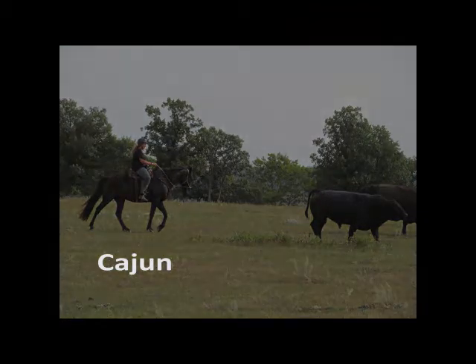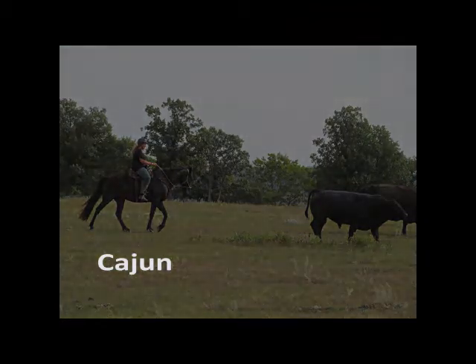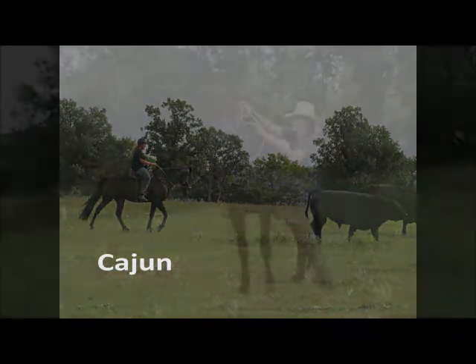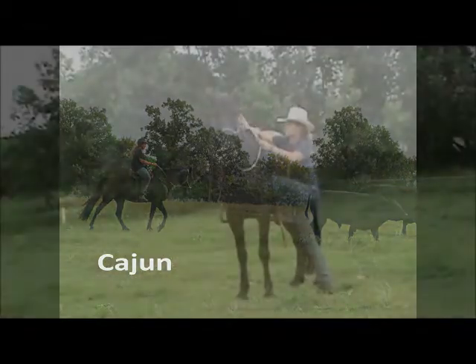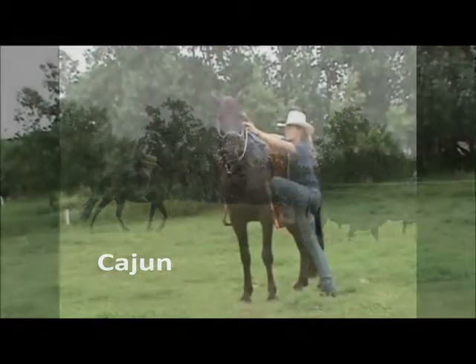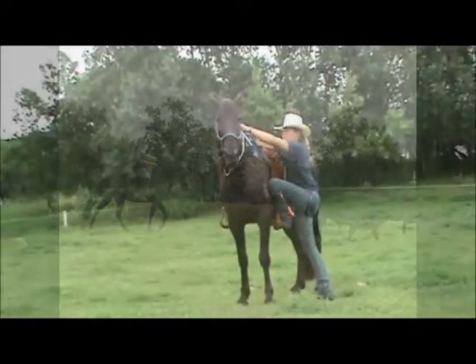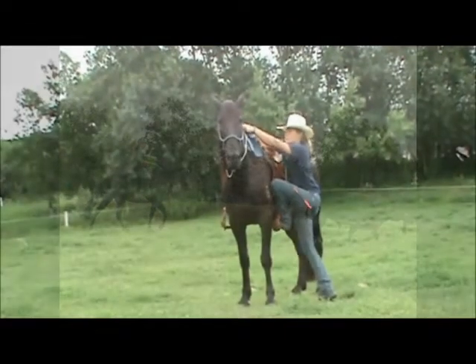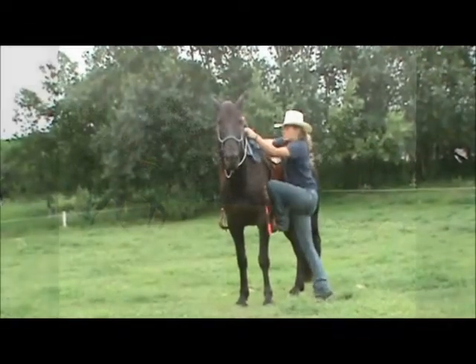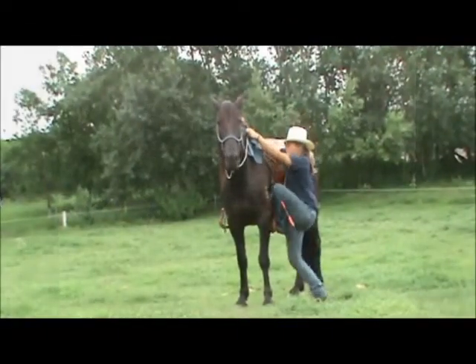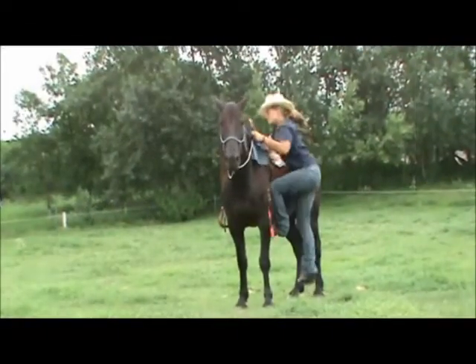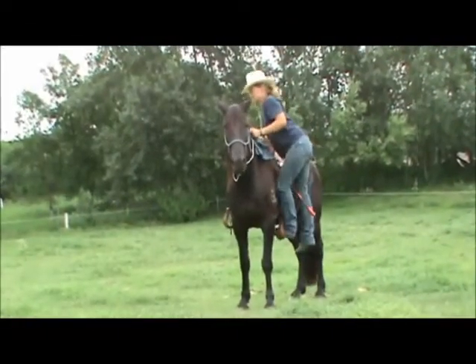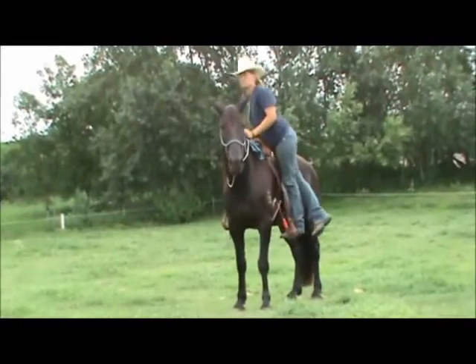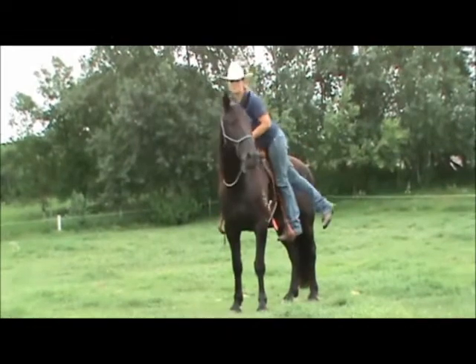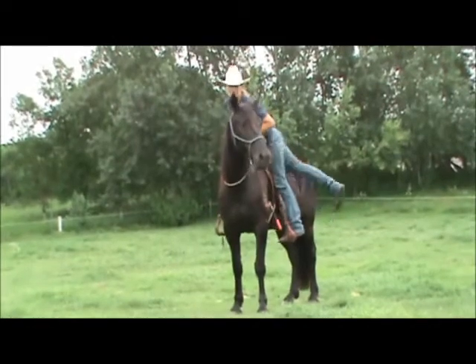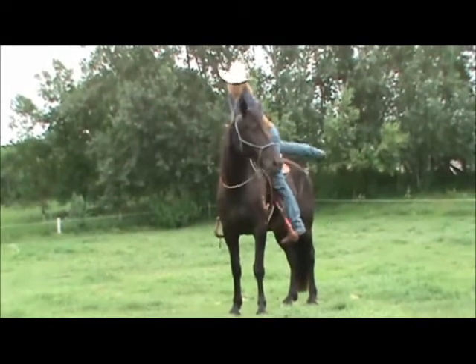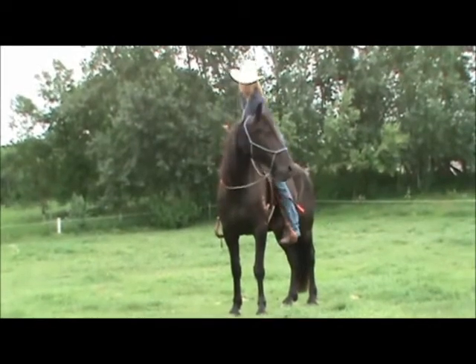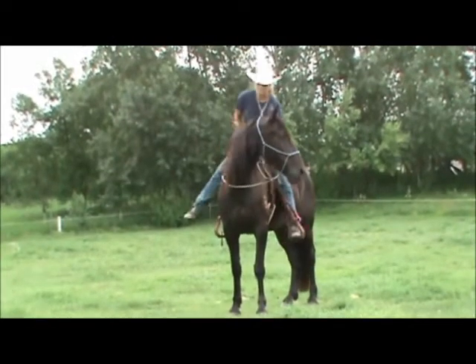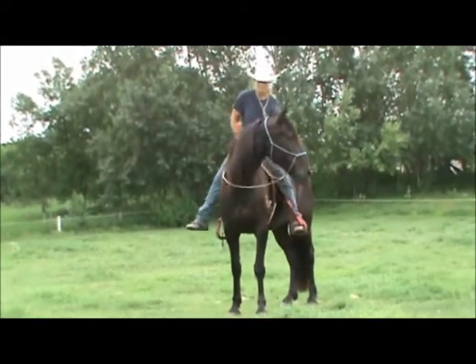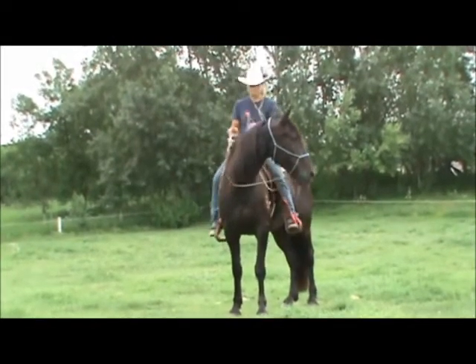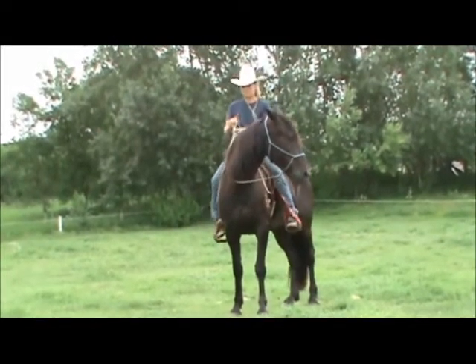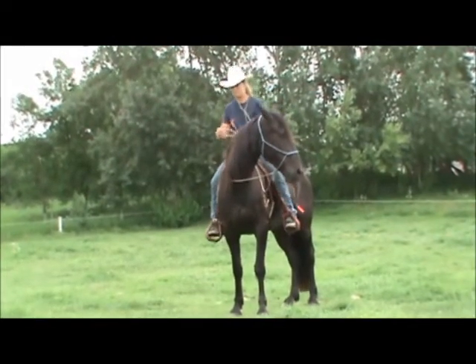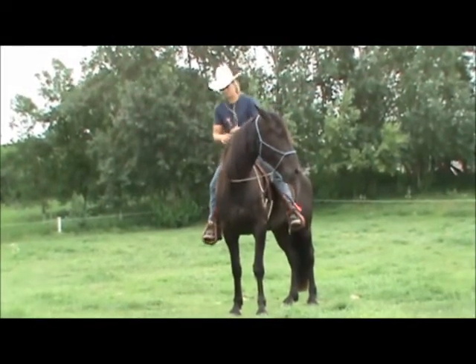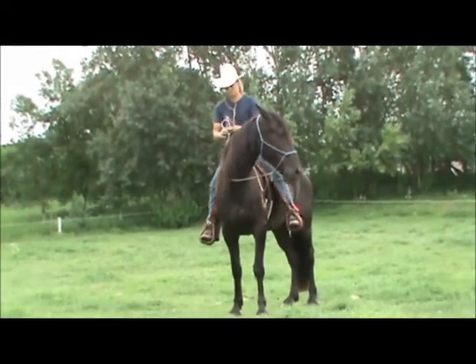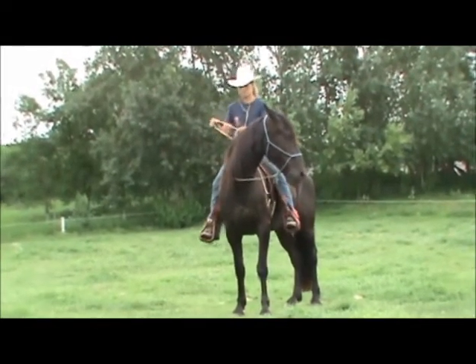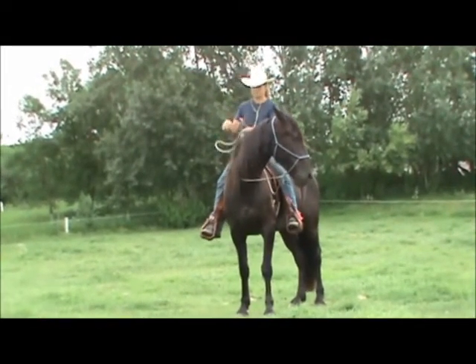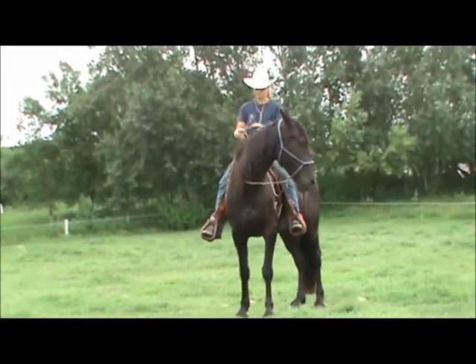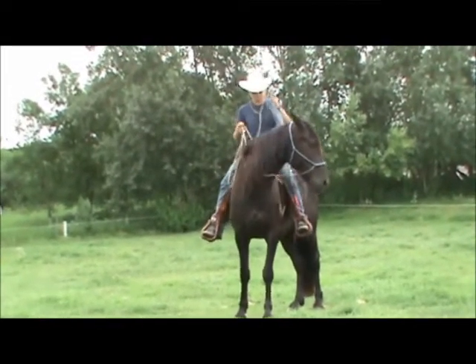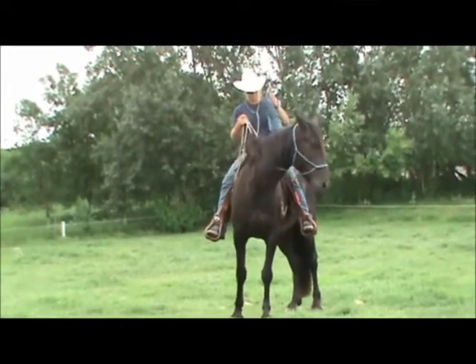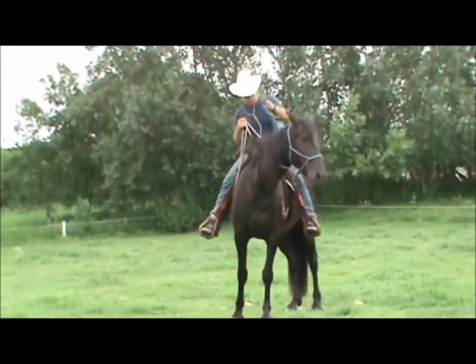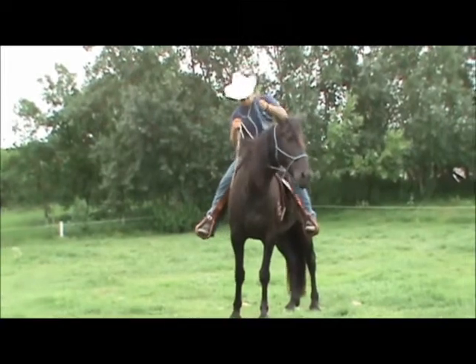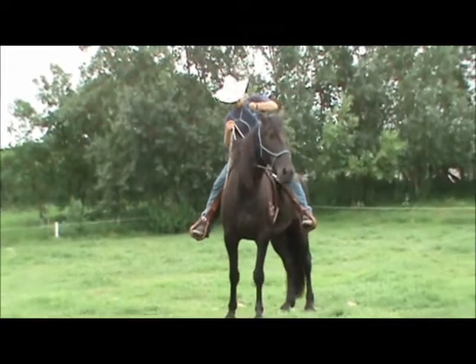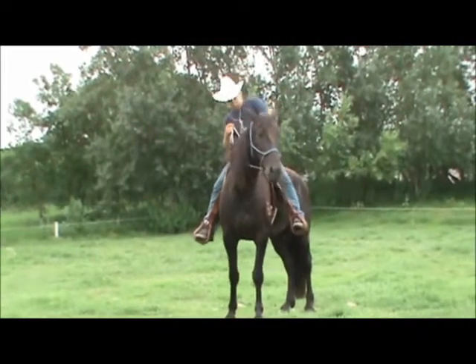Hi, this is Marcia Trinder of TW Ranch. I would like to introduce you to Trinder's Cajun, a registered Tennessee Walking Horse gelding.